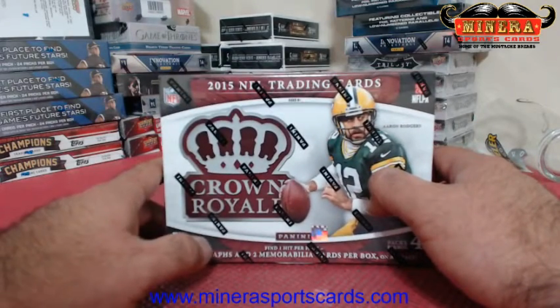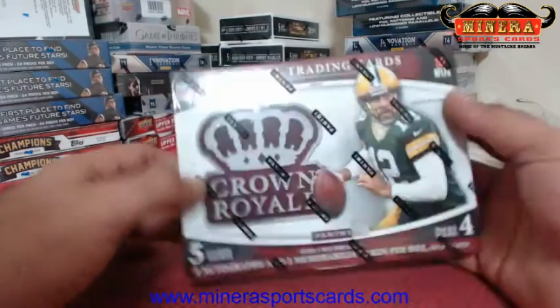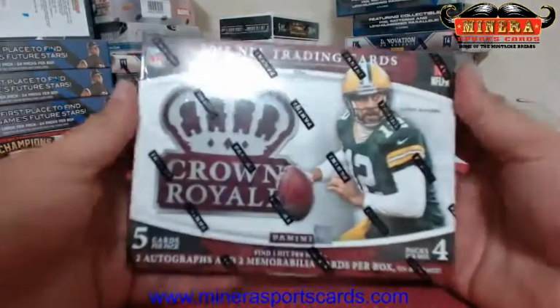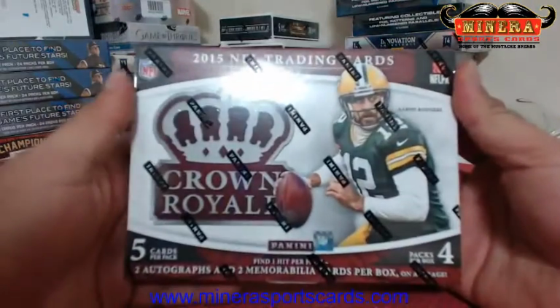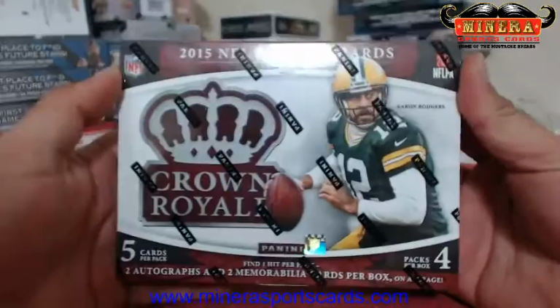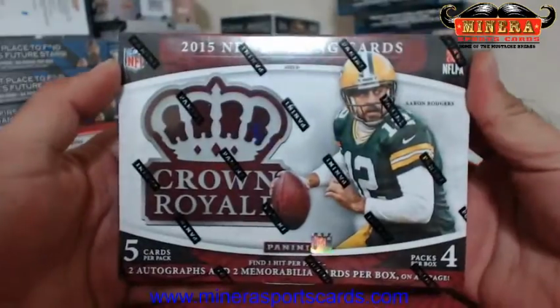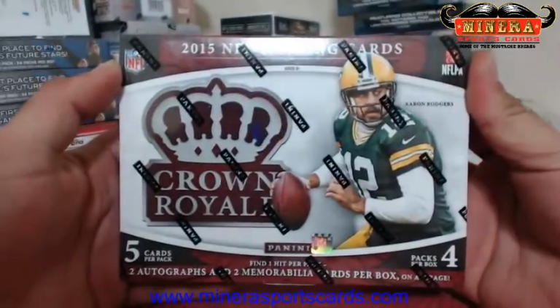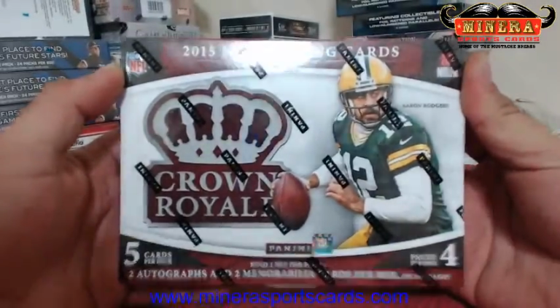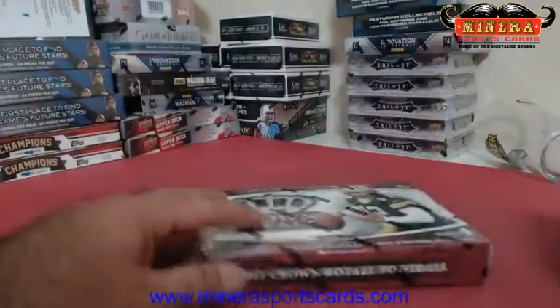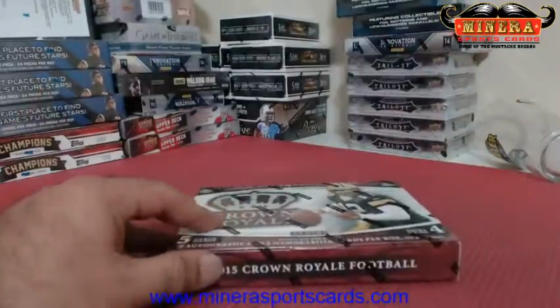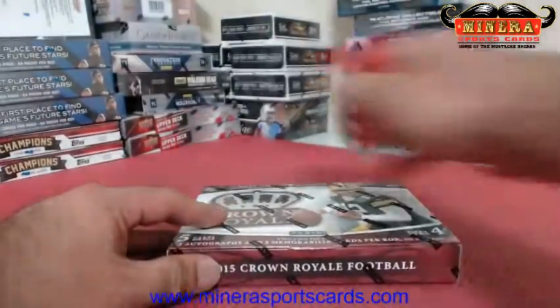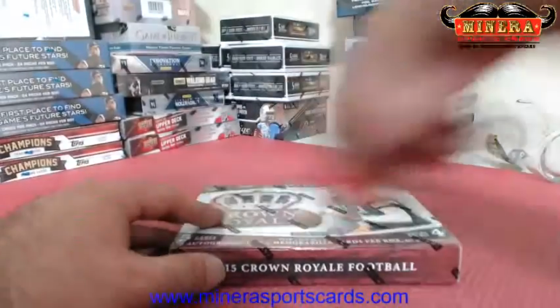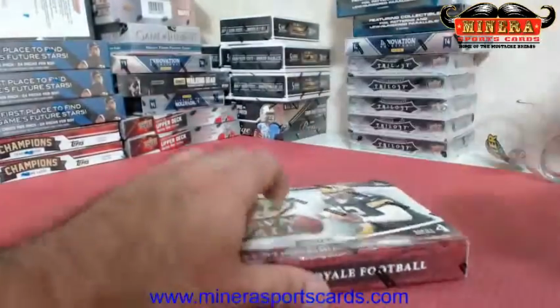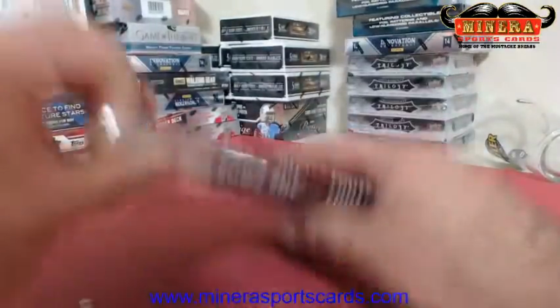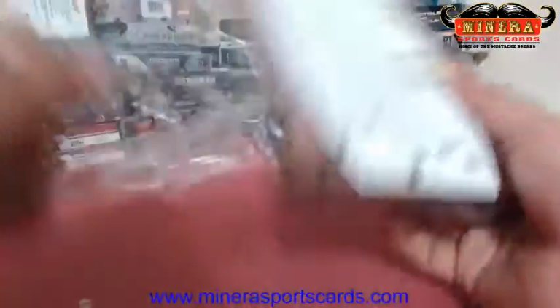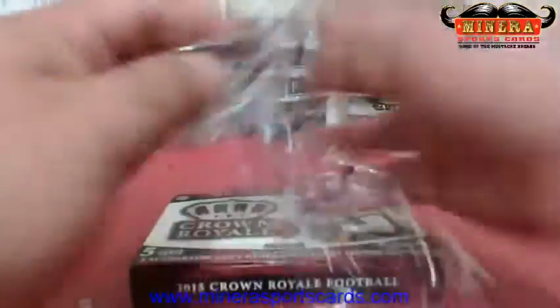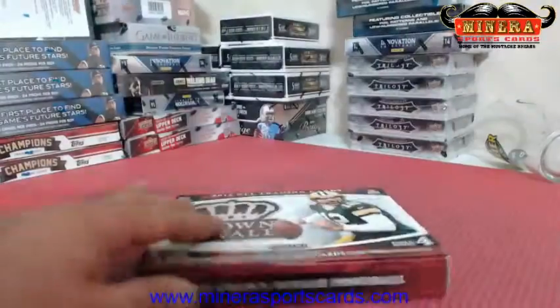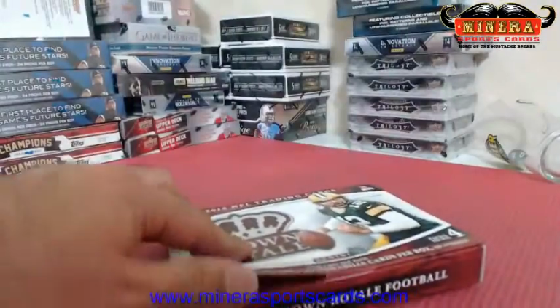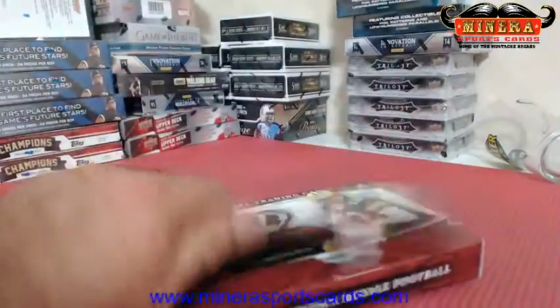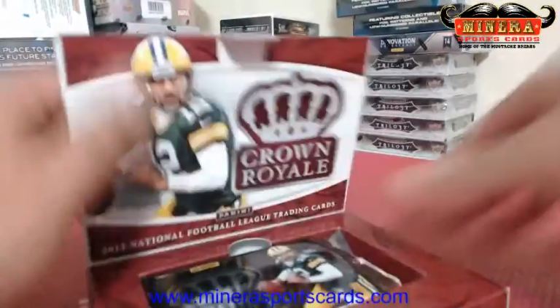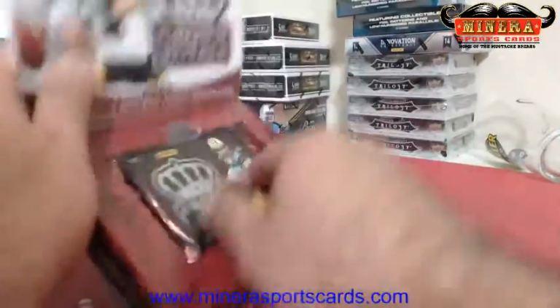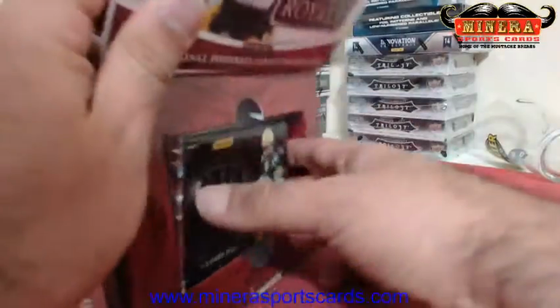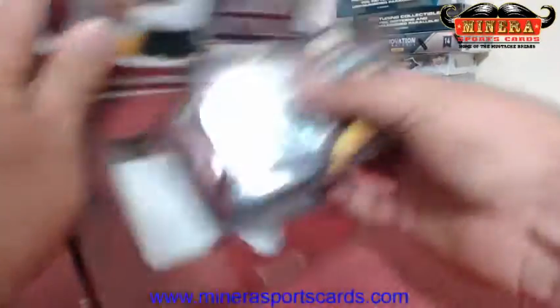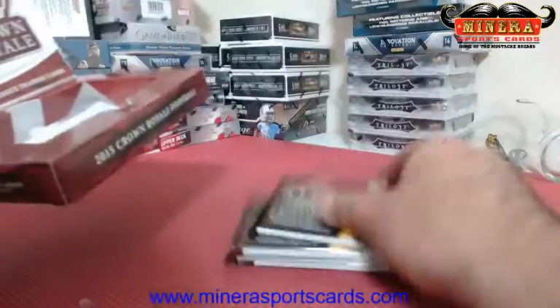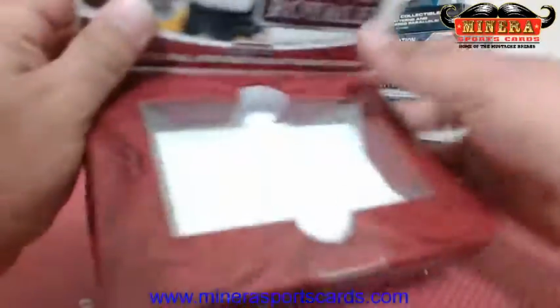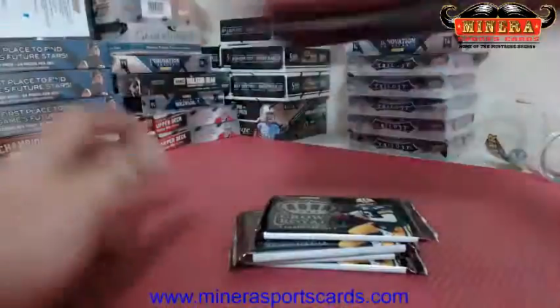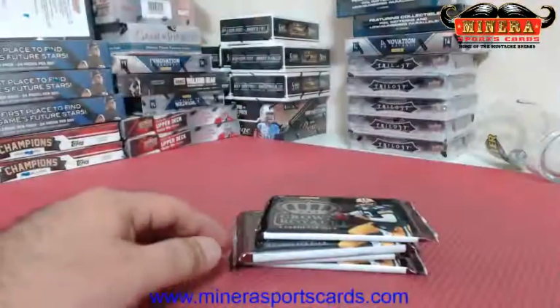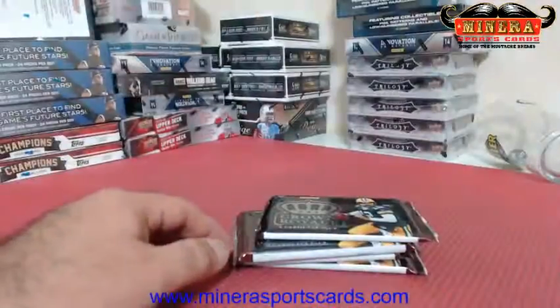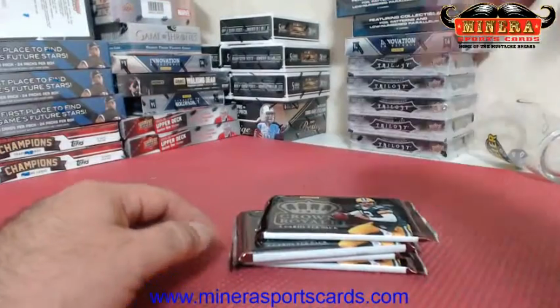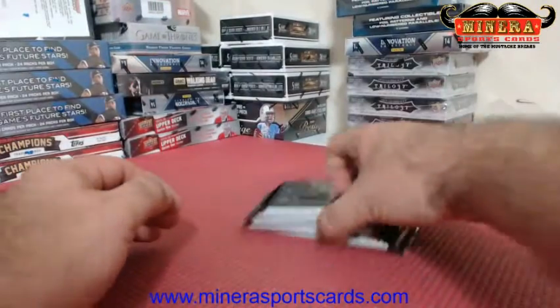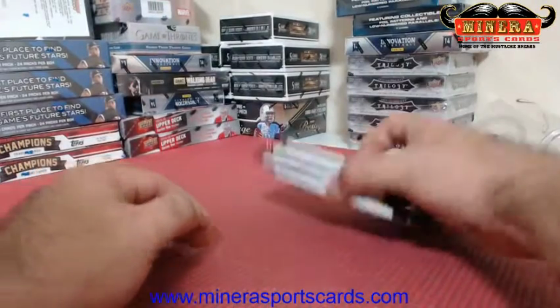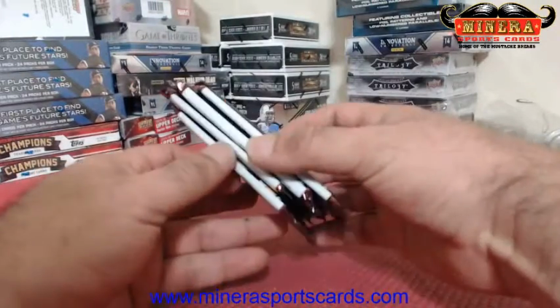Good luck Eric swing cat. You are the winner of the Crown Royale box. Here we go.